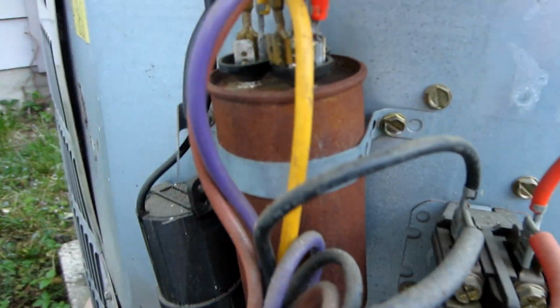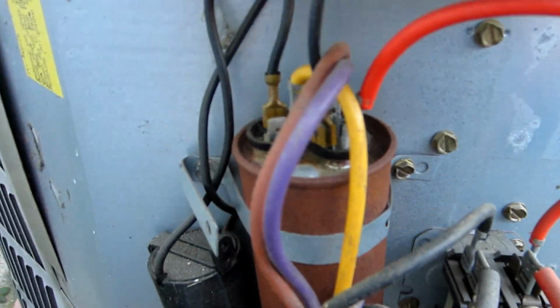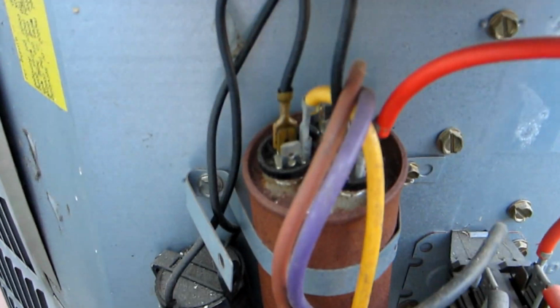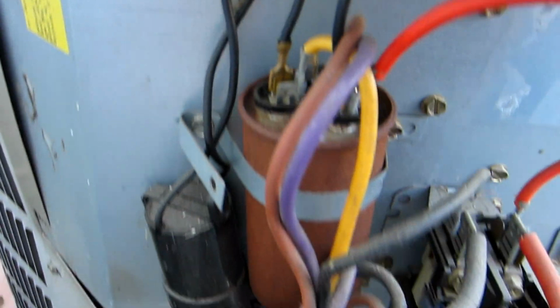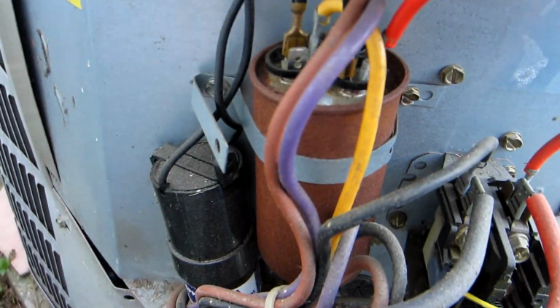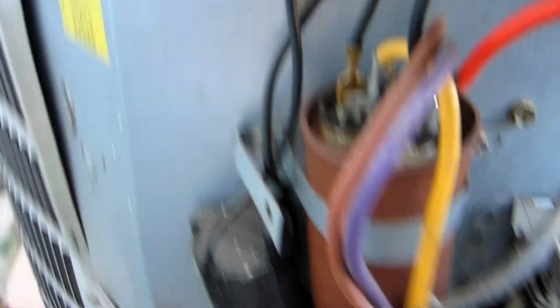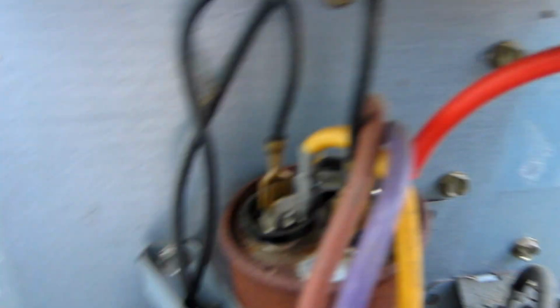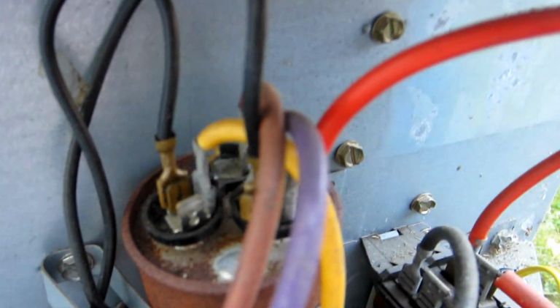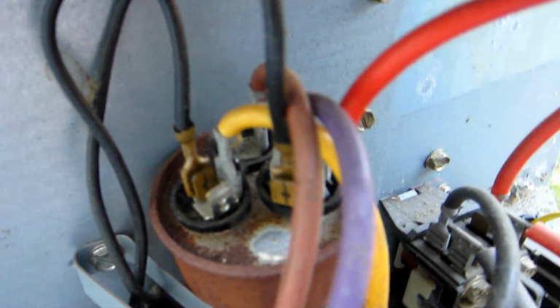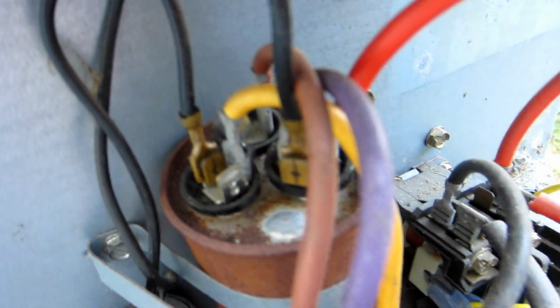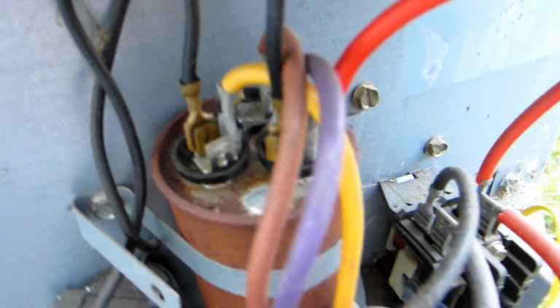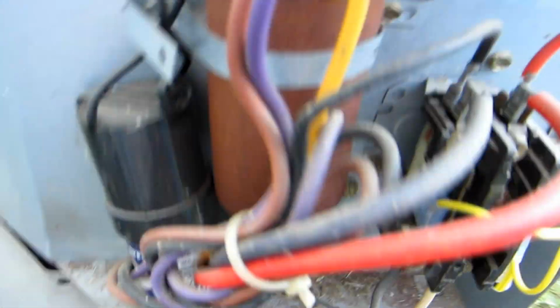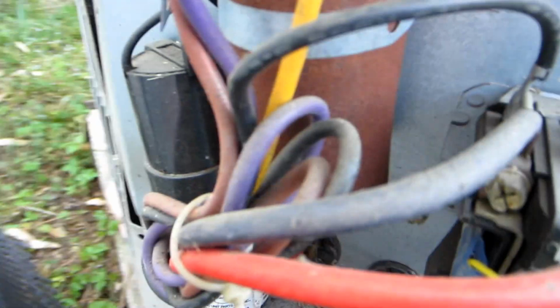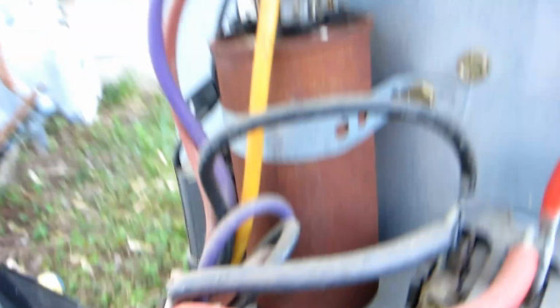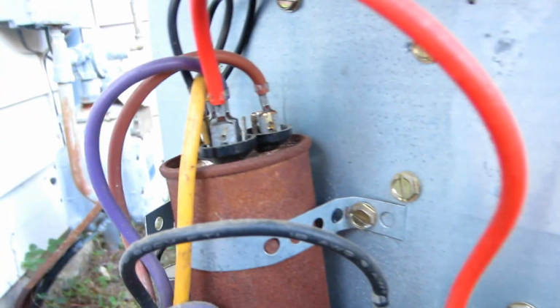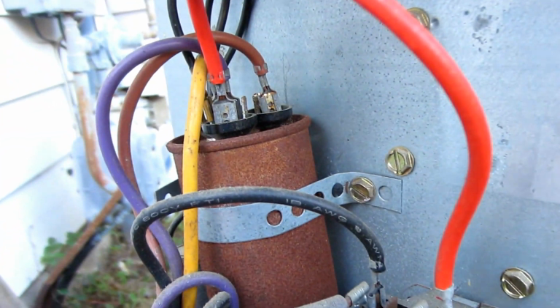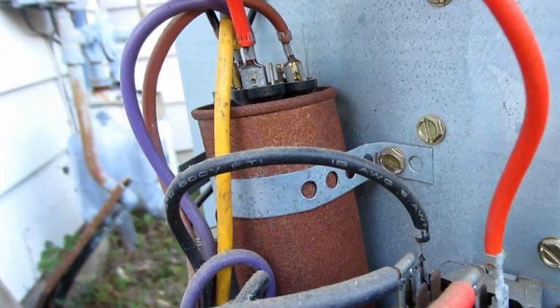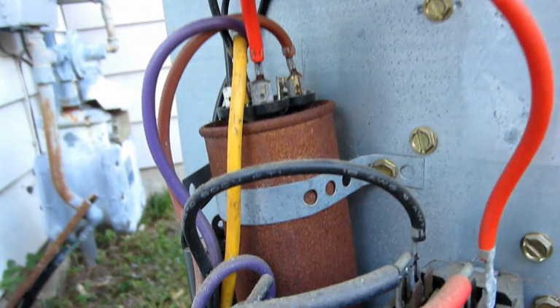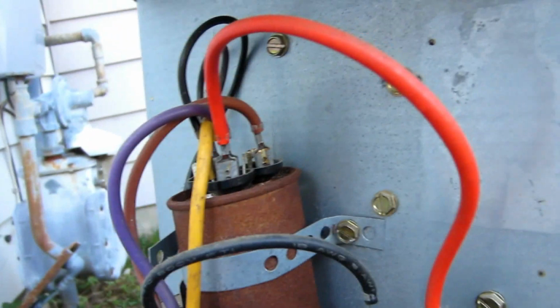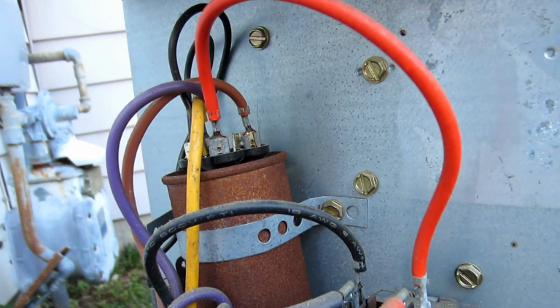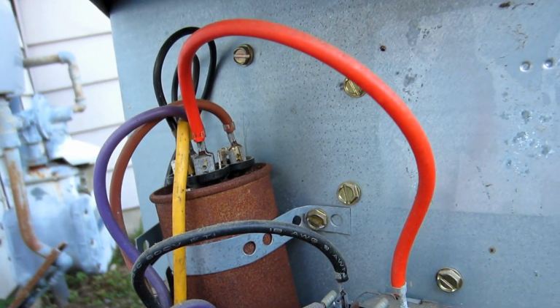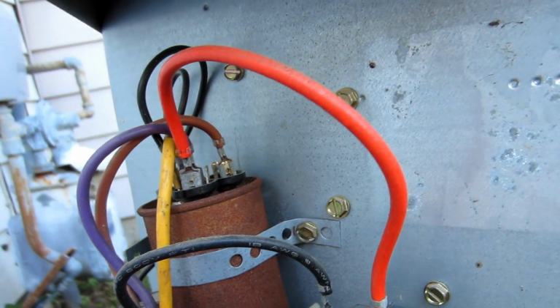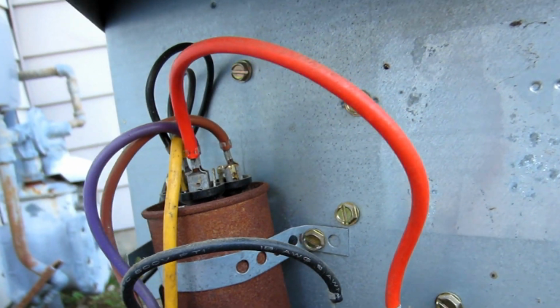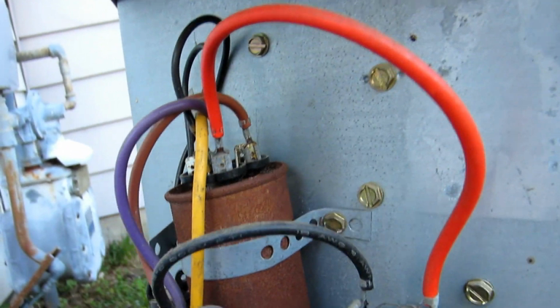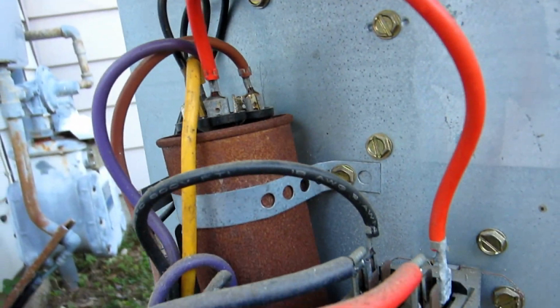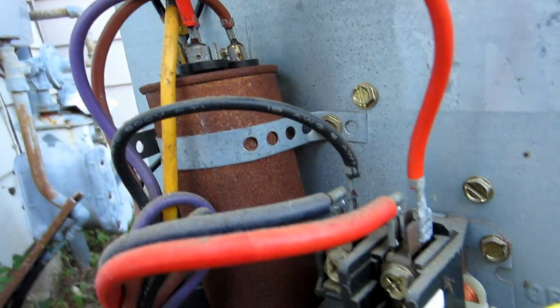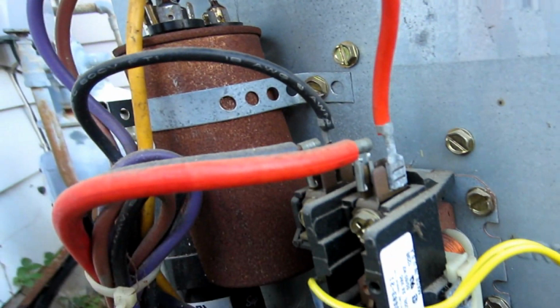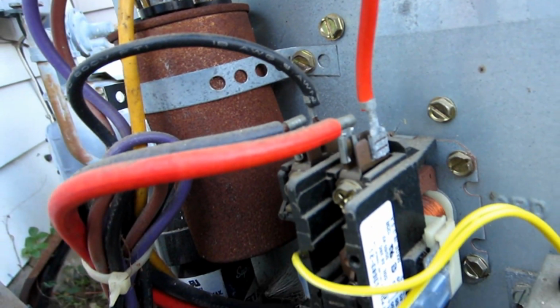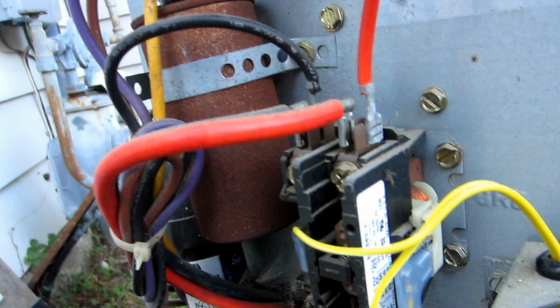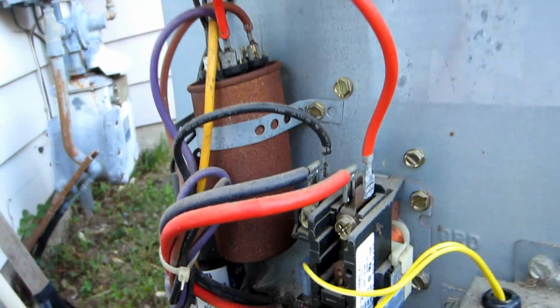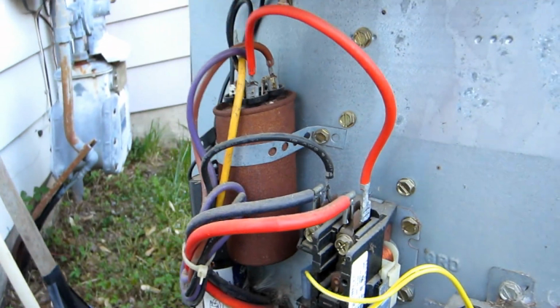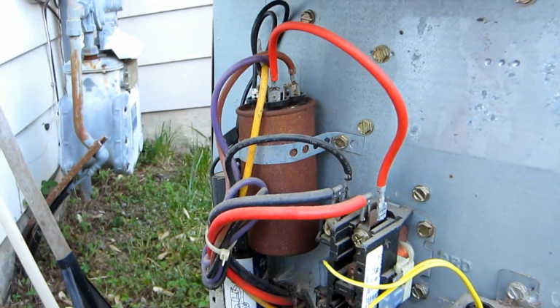You can obviously see the condition of the capacitor. It doesn't look like it's leaking, and it doesn't appear to be leaking, but the rusted state doesn't mean you need to replace it if the unit still functions correctly.